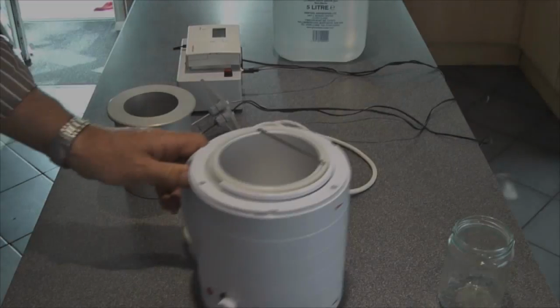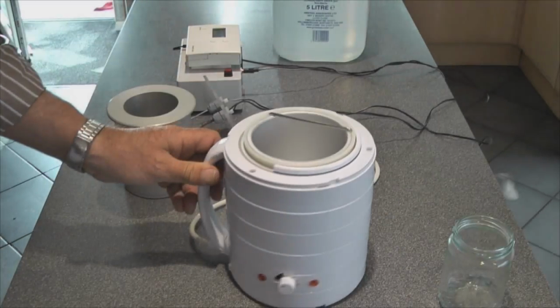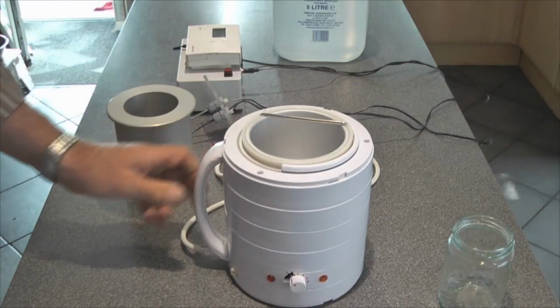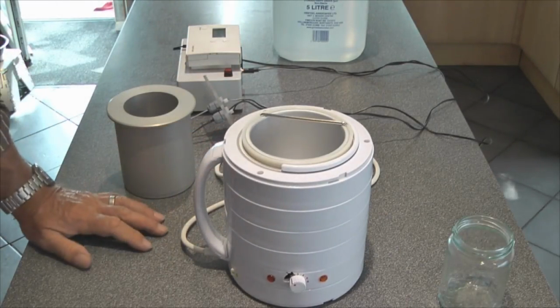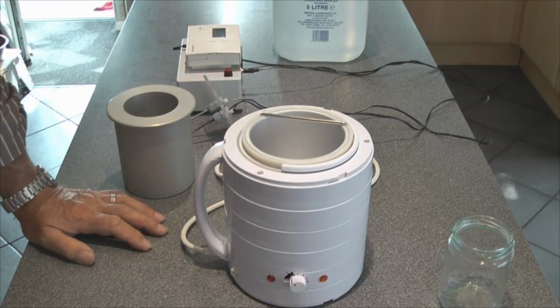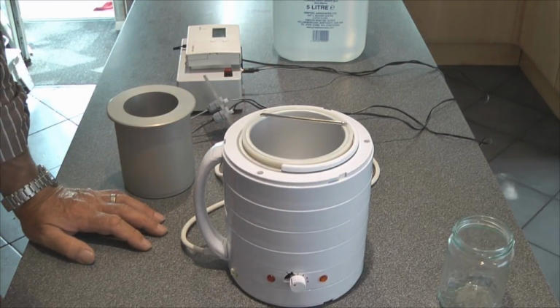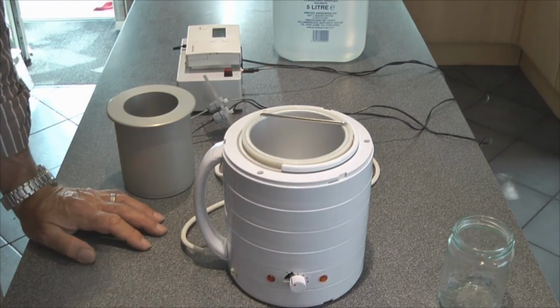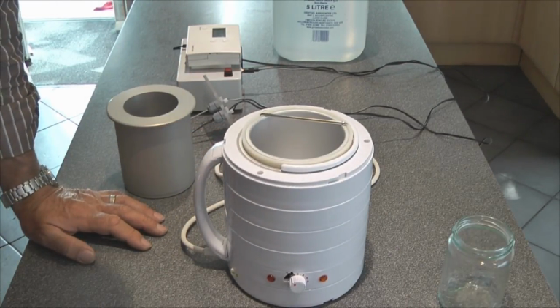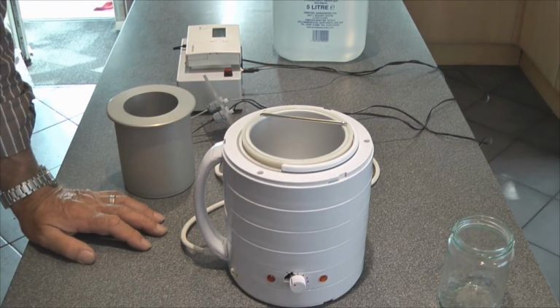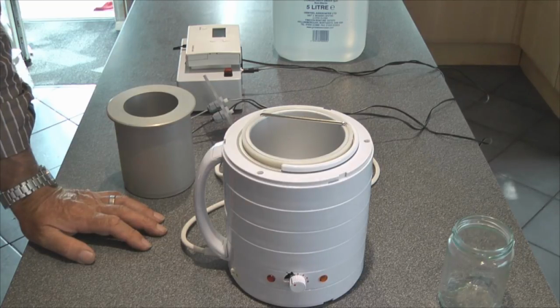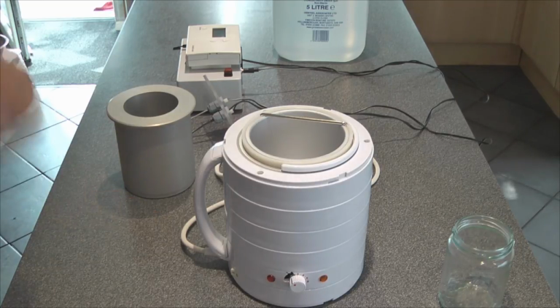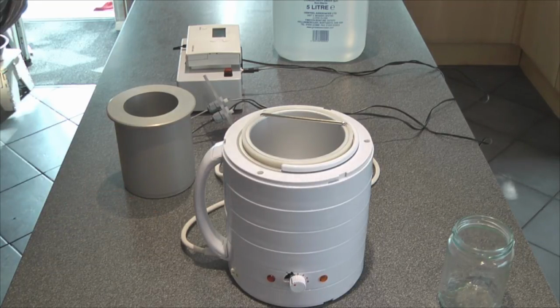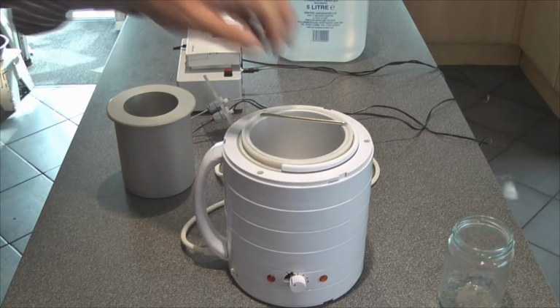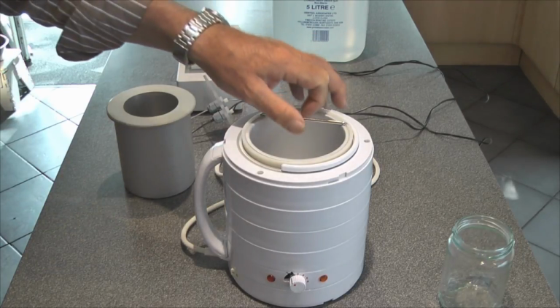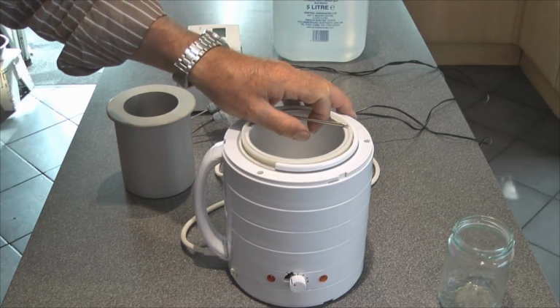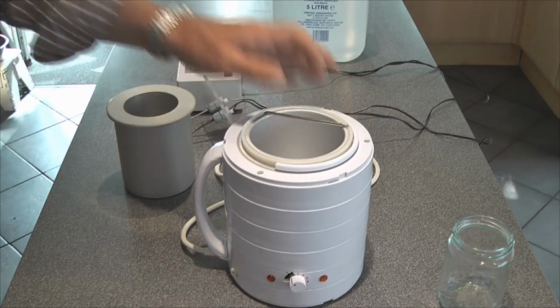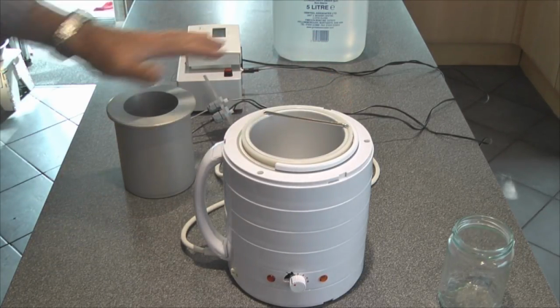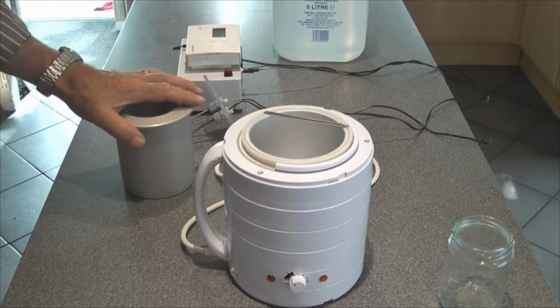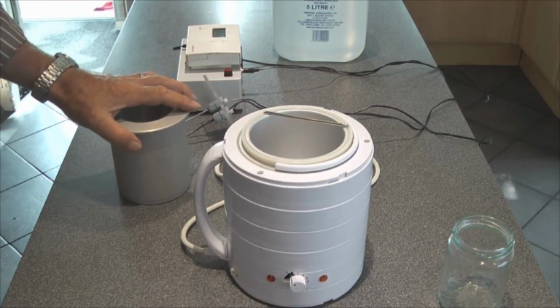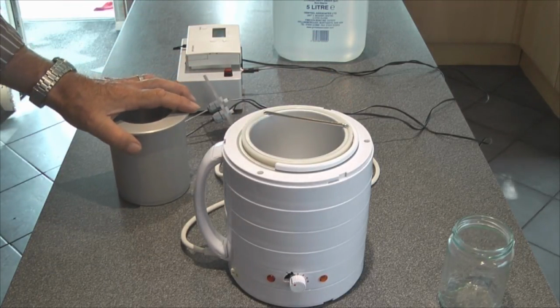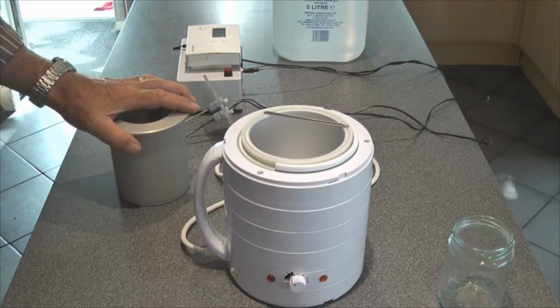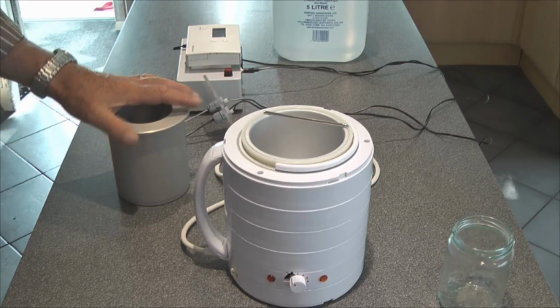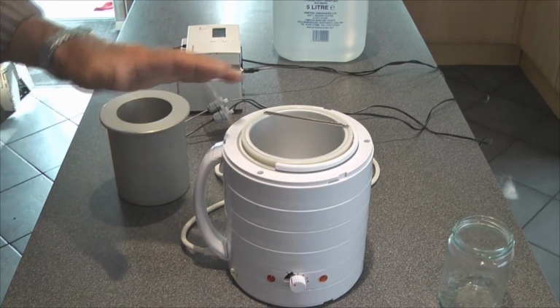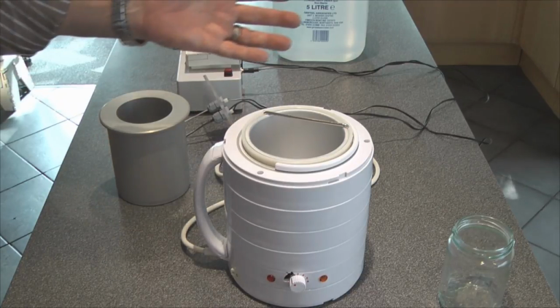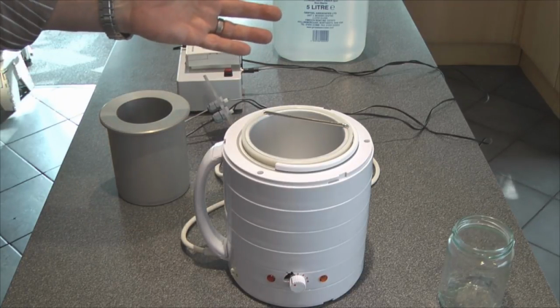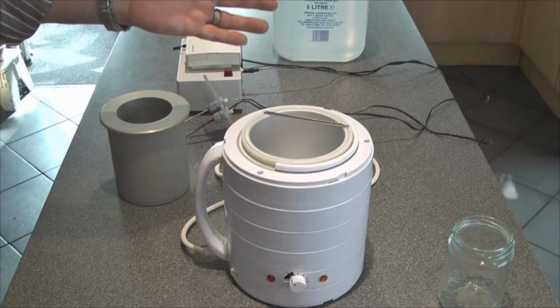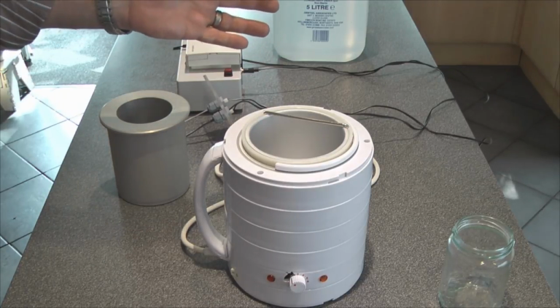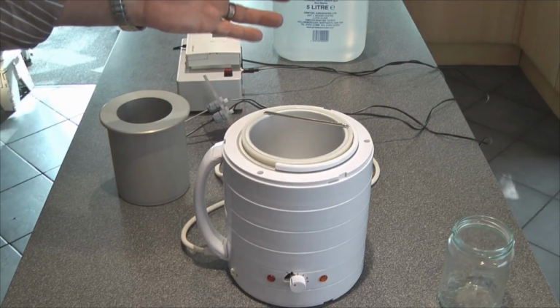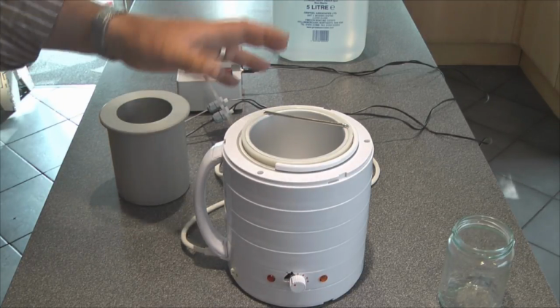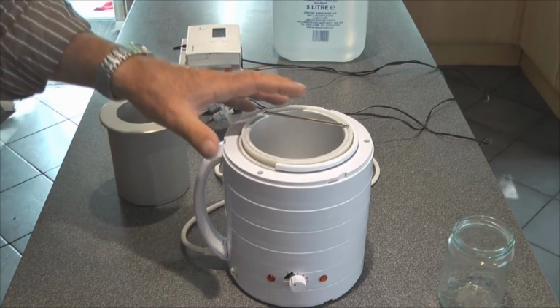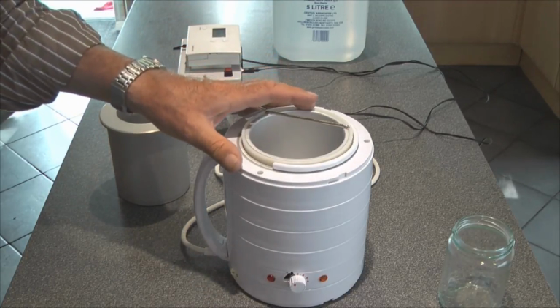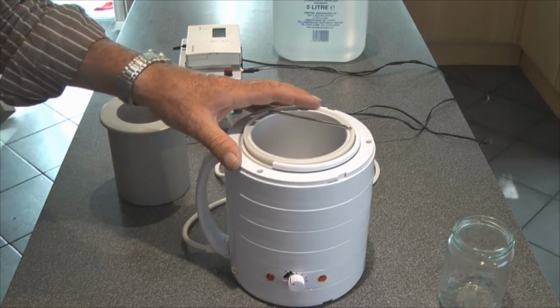I'm just going to explain some of the kit that I'm using for making this colloidal silver. A lot of the stuff that I have around me here I managed to dig out of my workshop leftovers from jobs that I've done in the past.